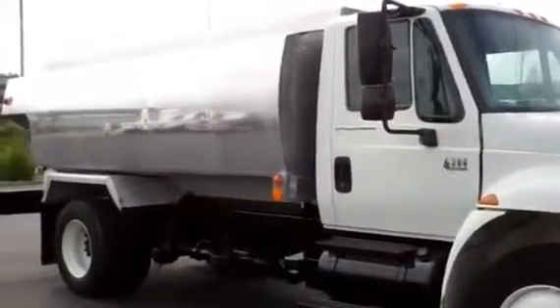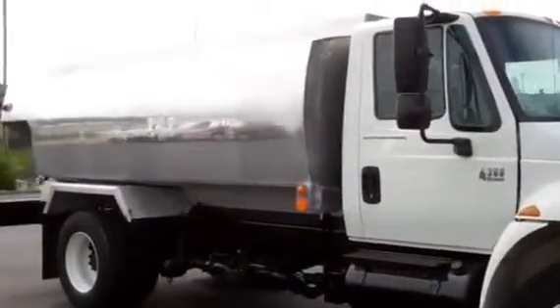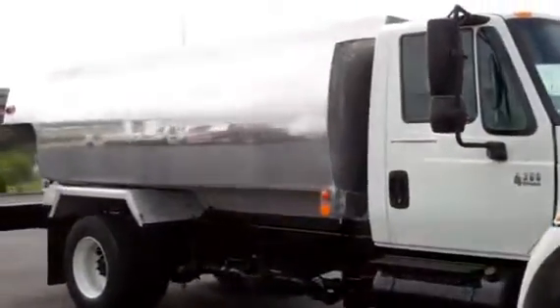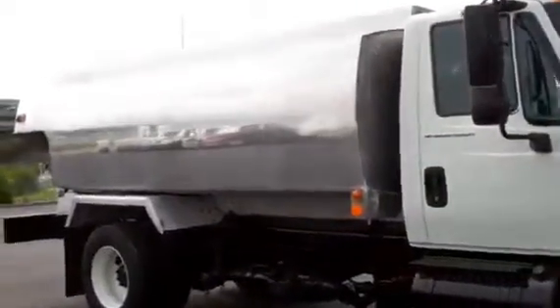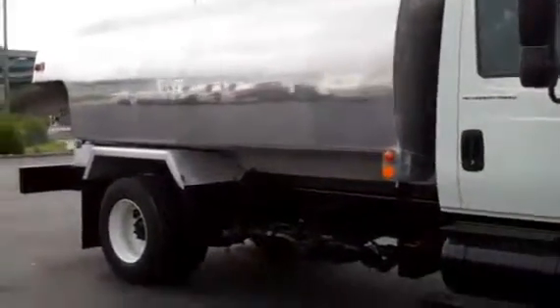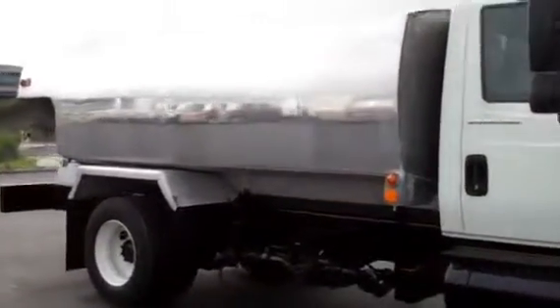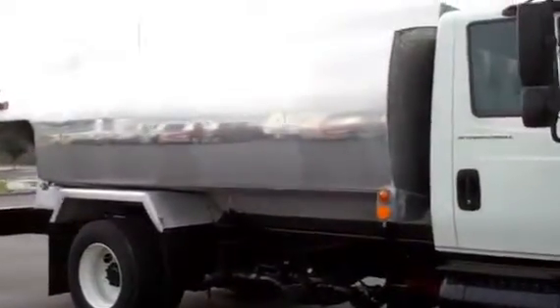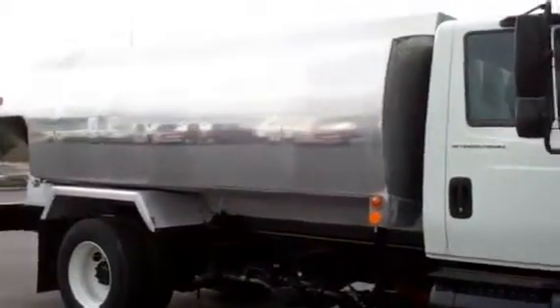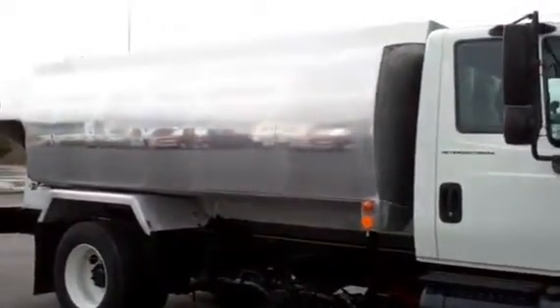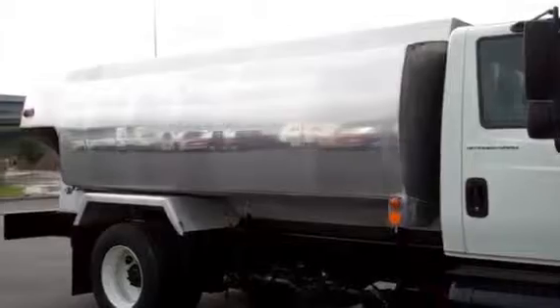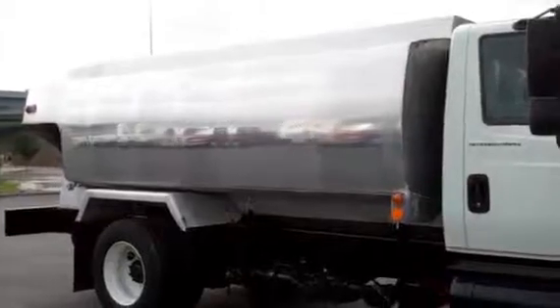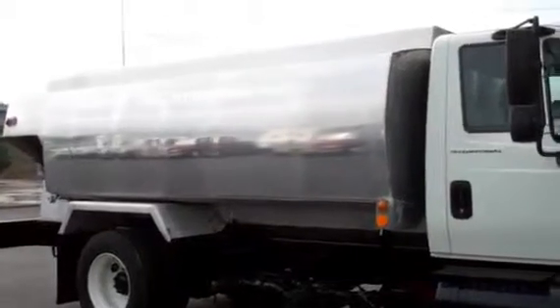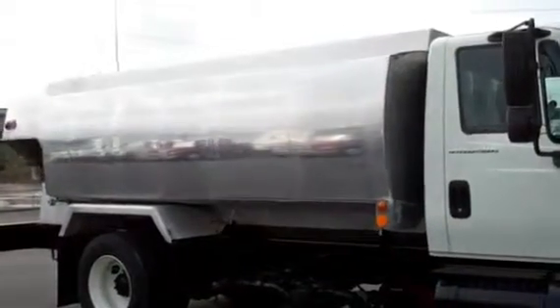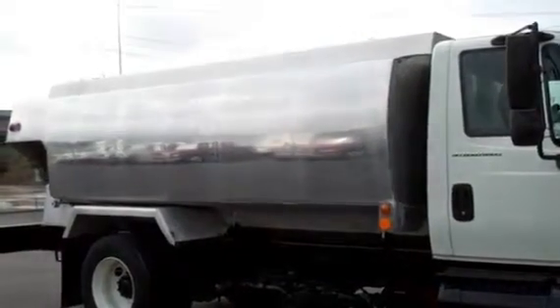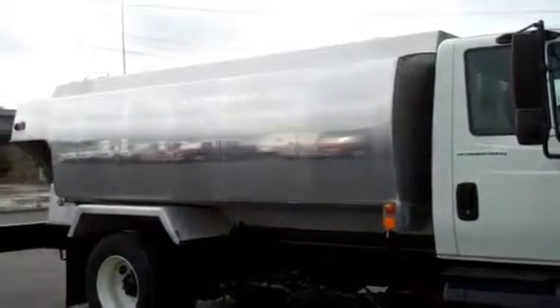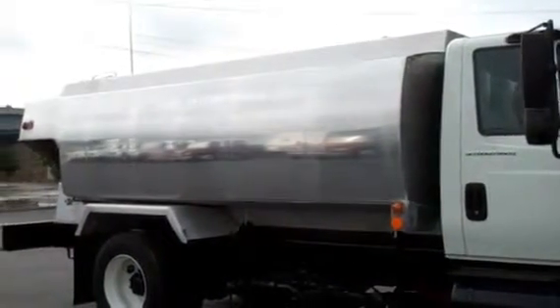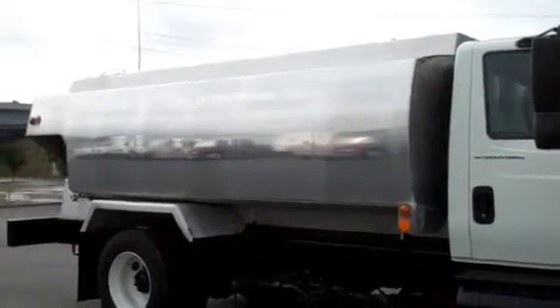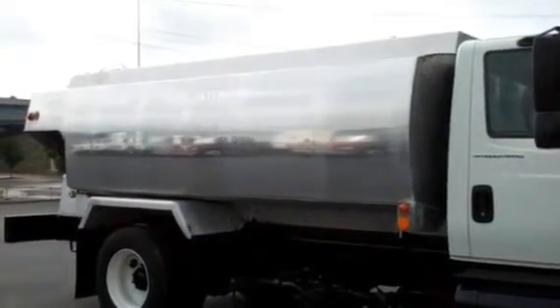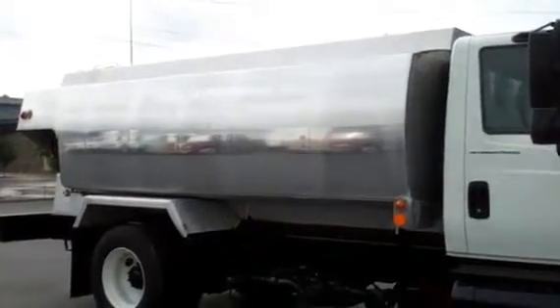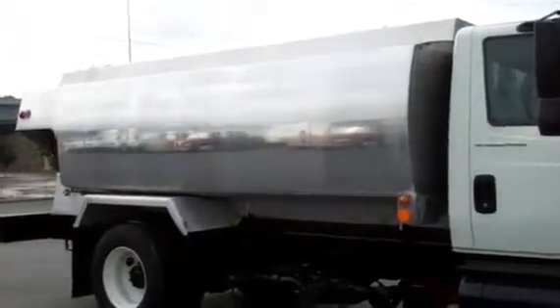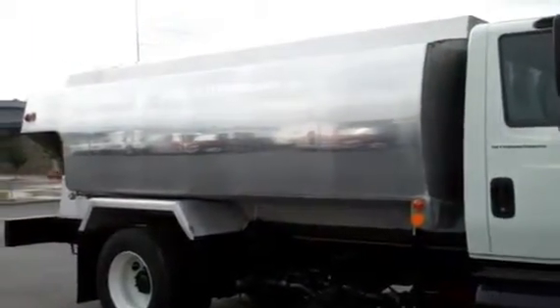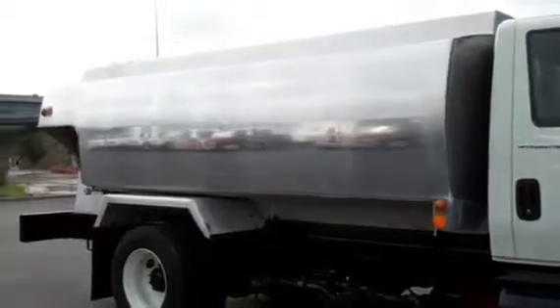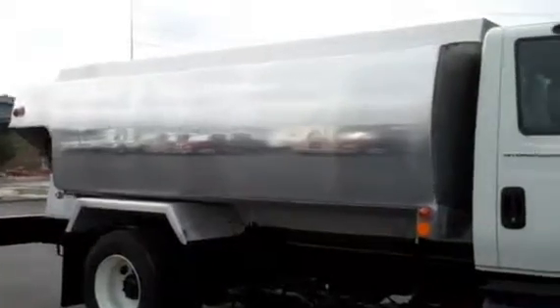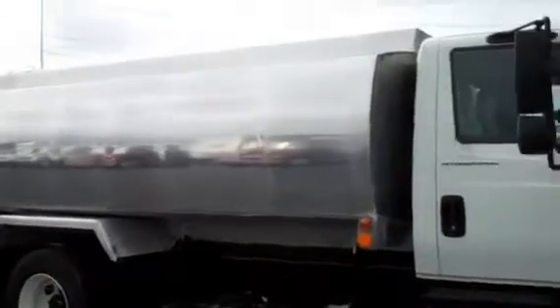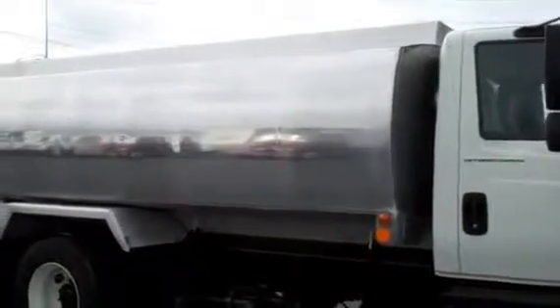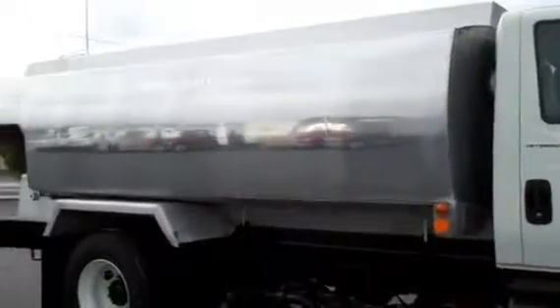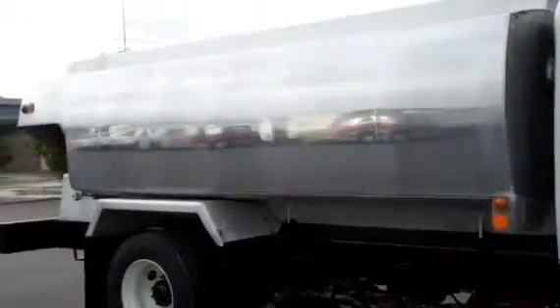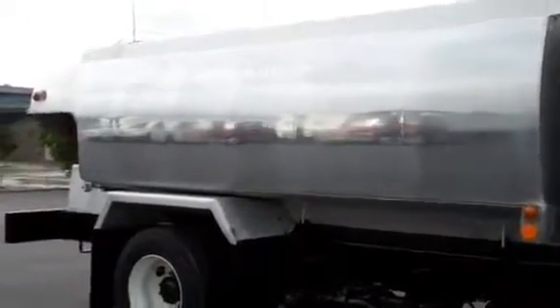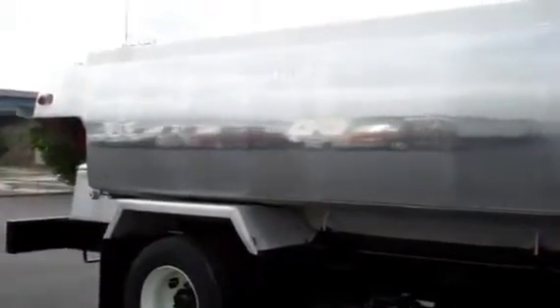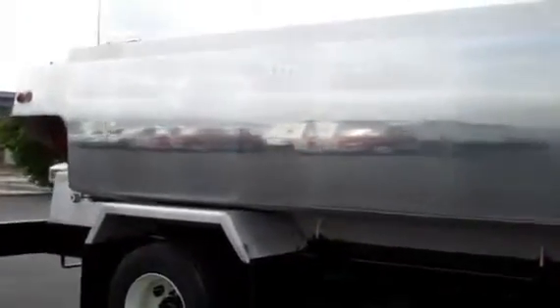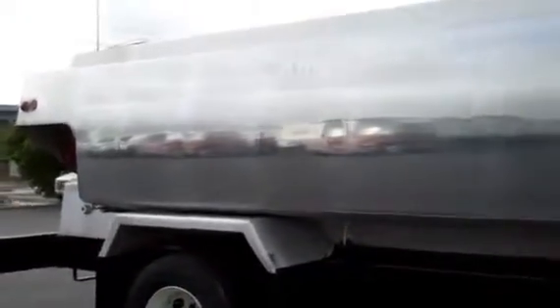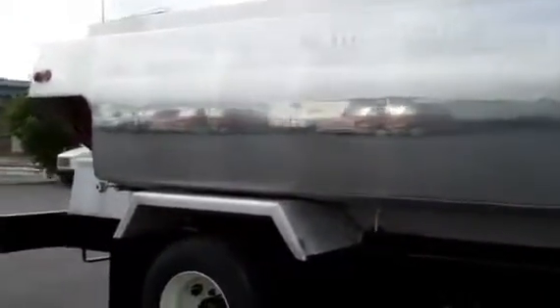The tank is a 1989 Tech Weld, 2700-gallon four-compartment aluminum tank. Compartment sizes are 550, 550, 800, and 800. It's a MC306.